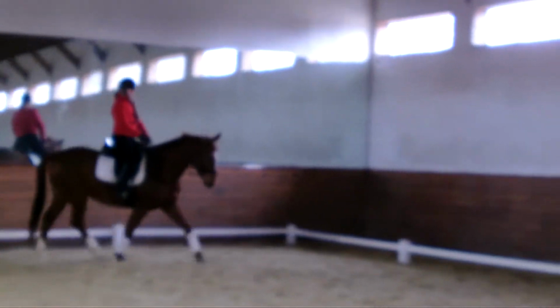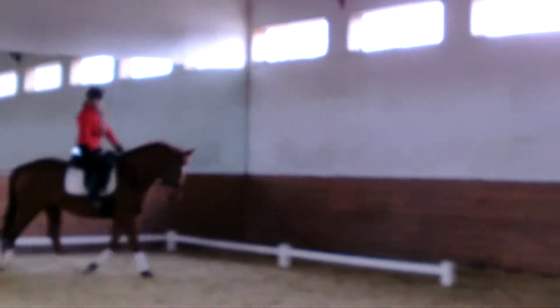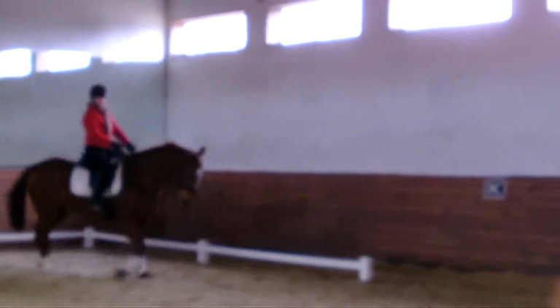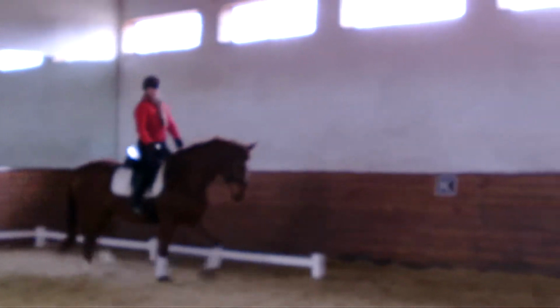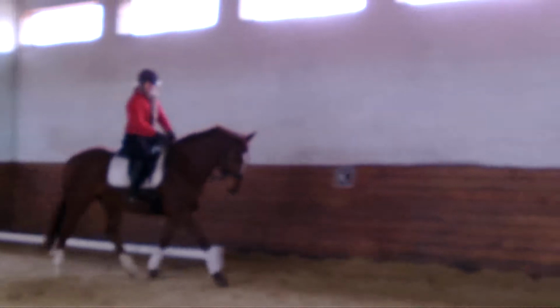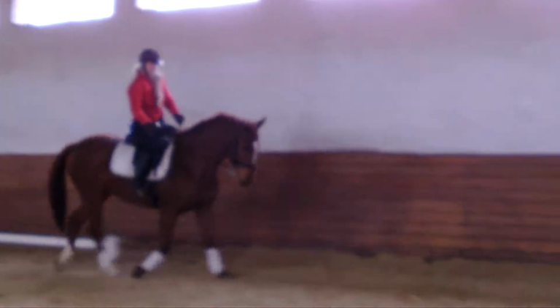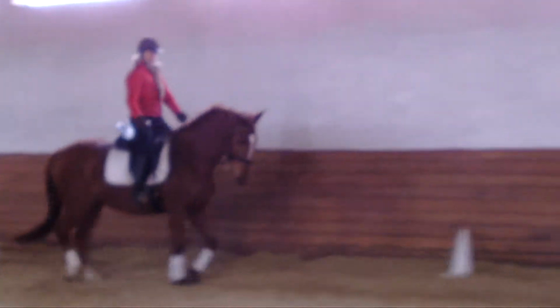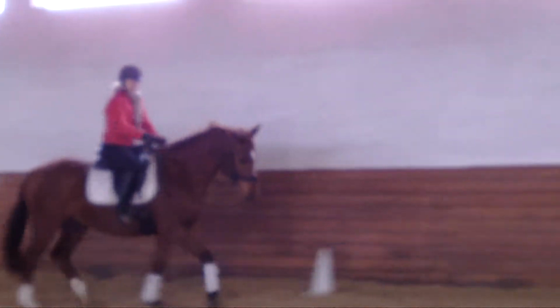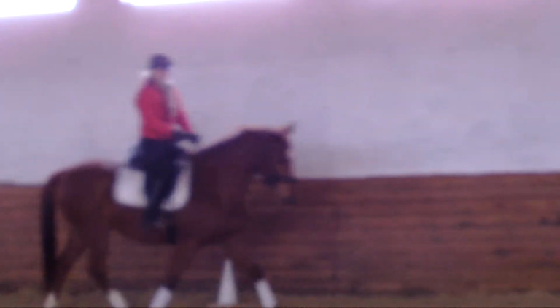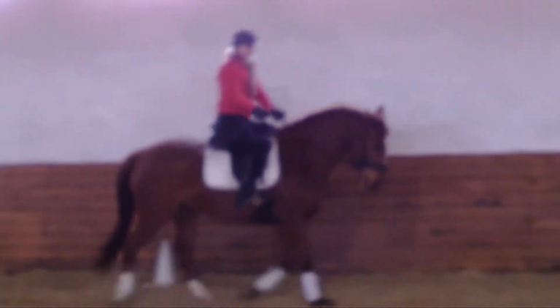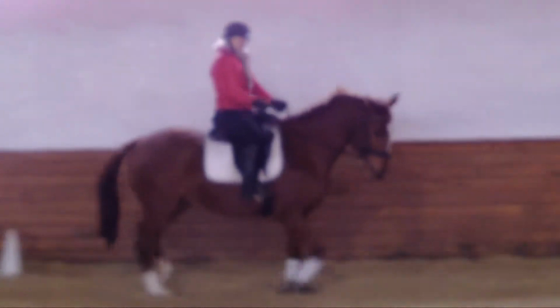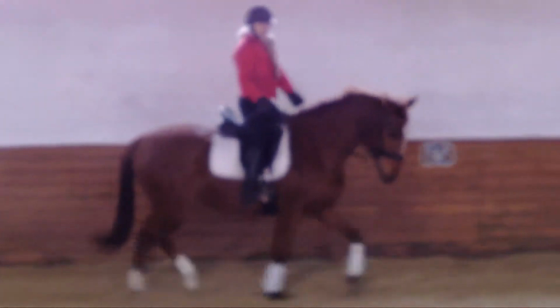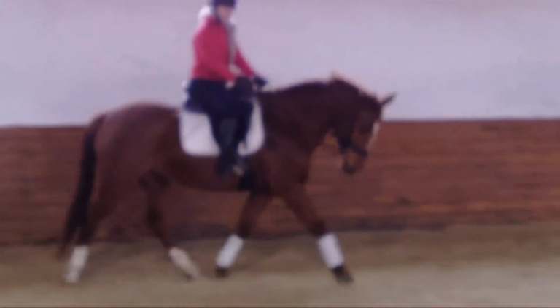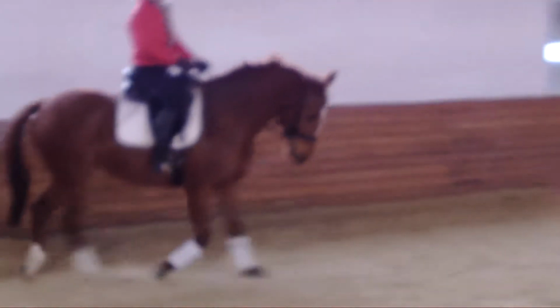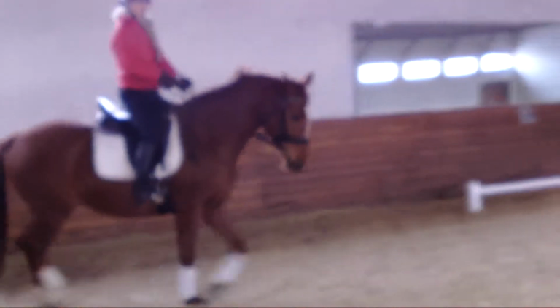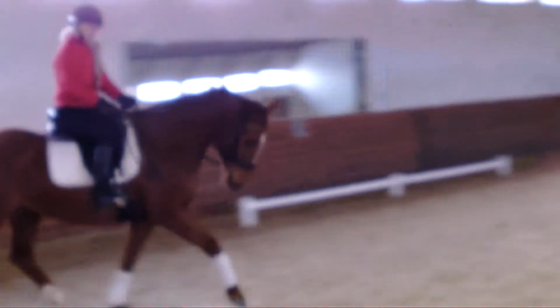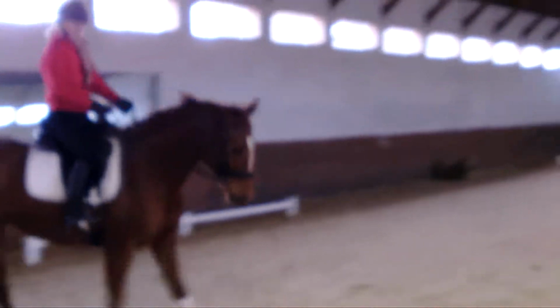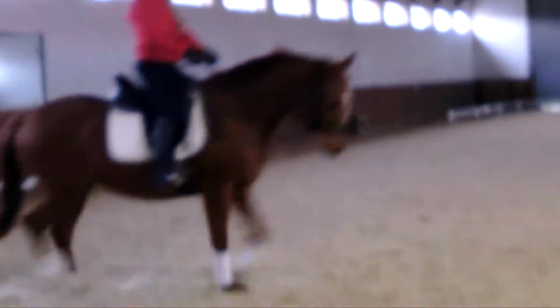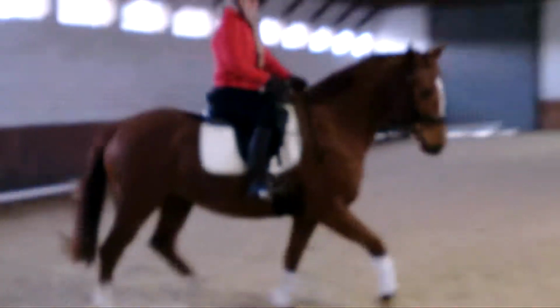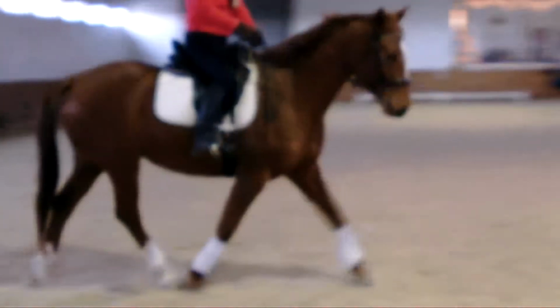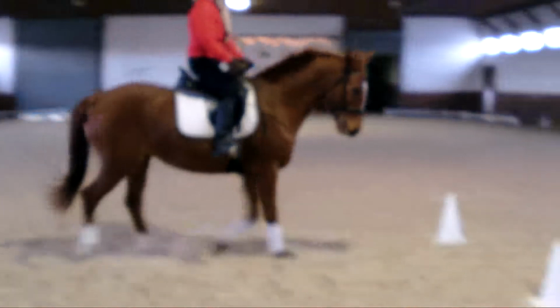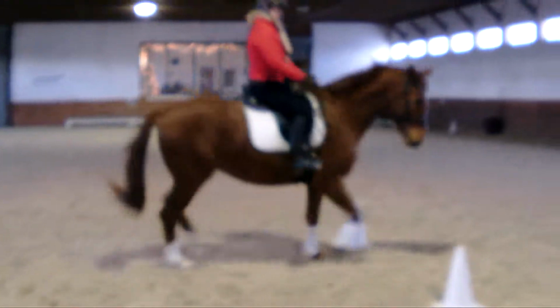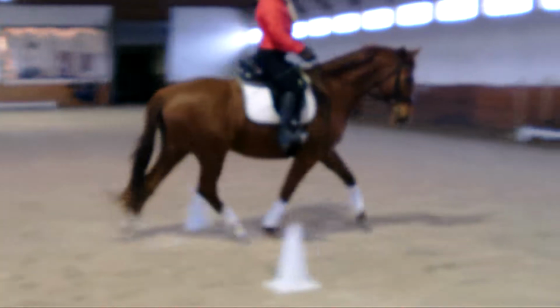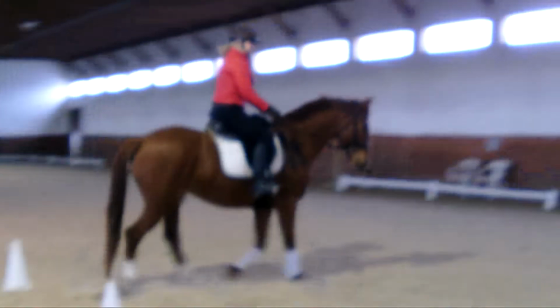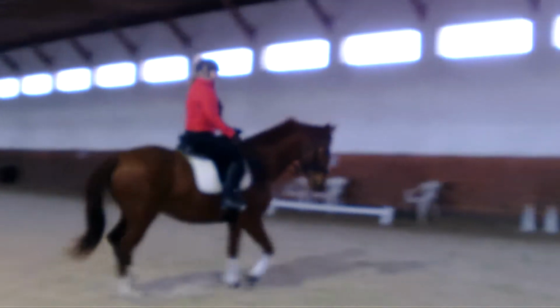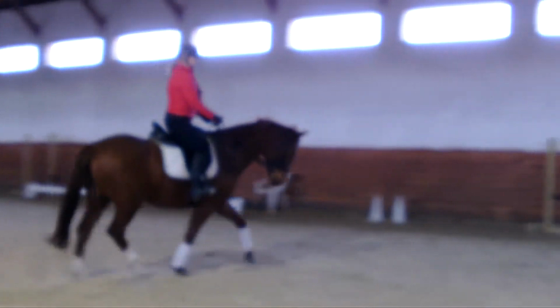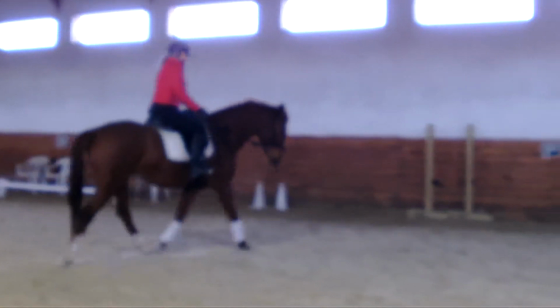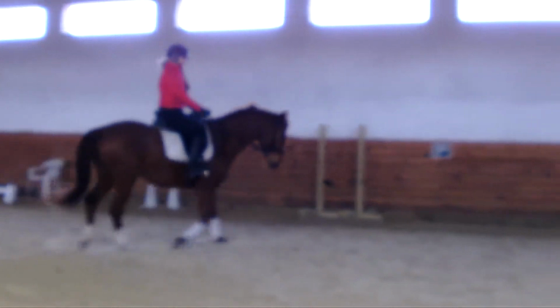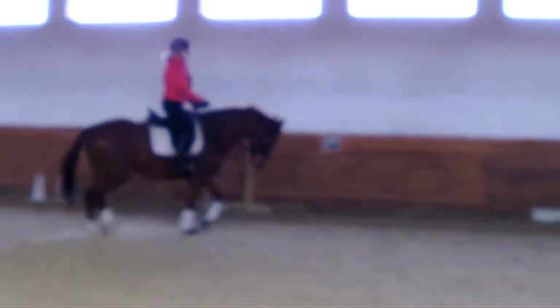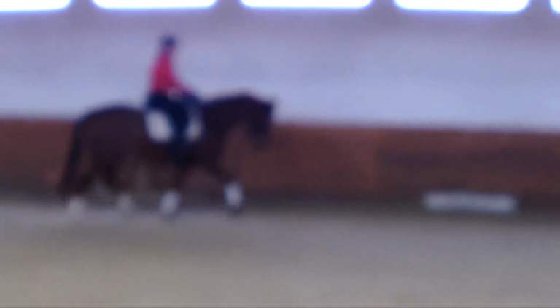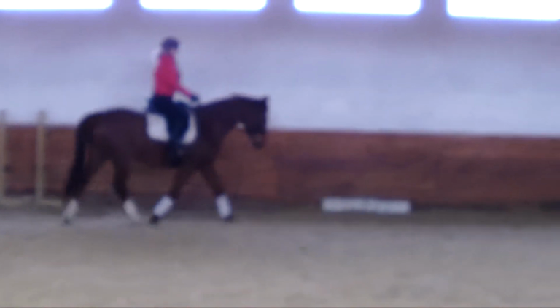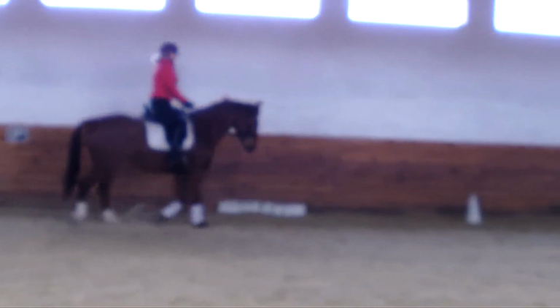More inside bend, and give with your right hand, and push on with your inside leg on the outside rein. Inside leg, outside rein, inside hand give. Yes, that's good. How does she feel?